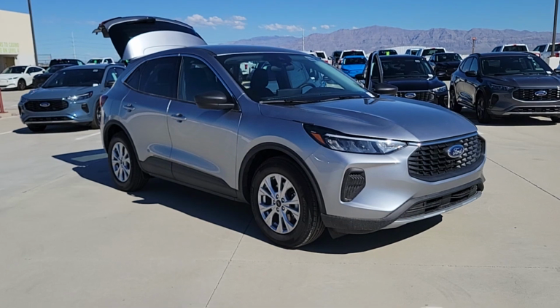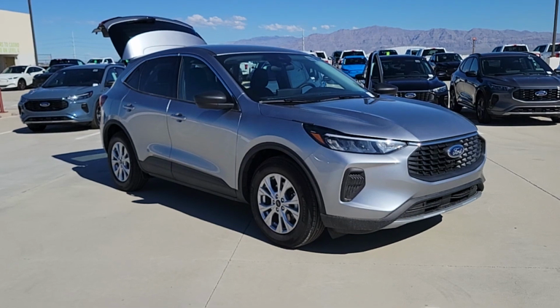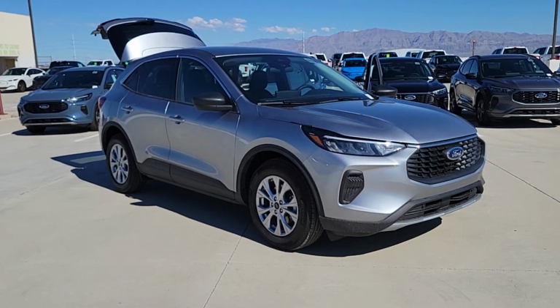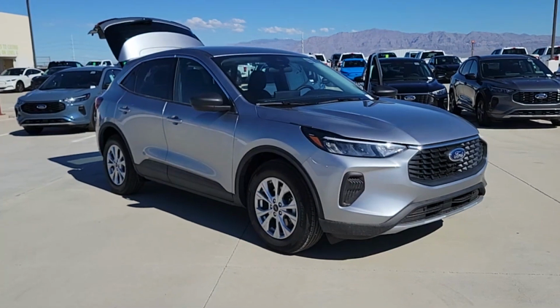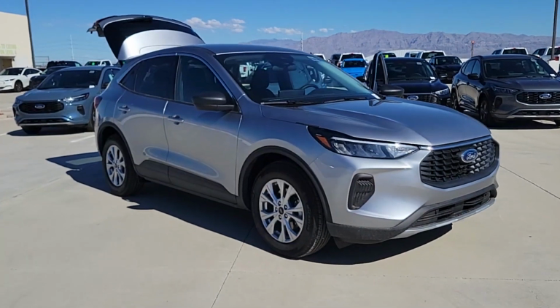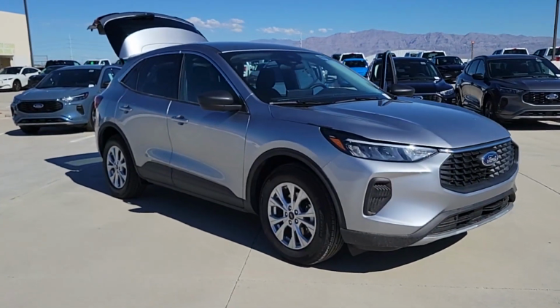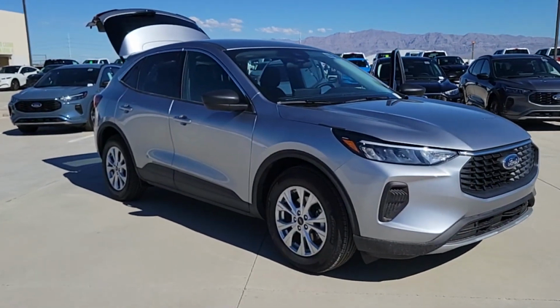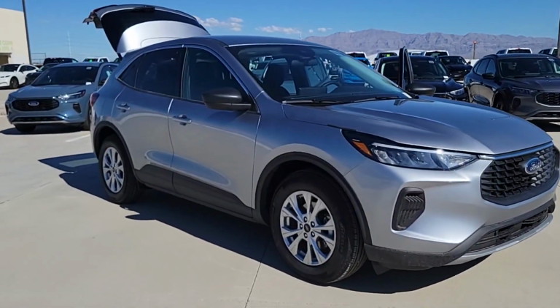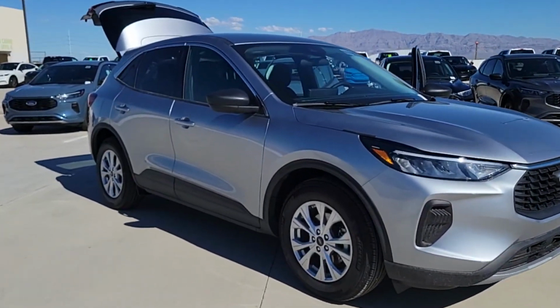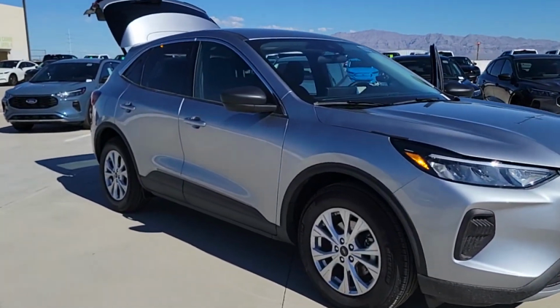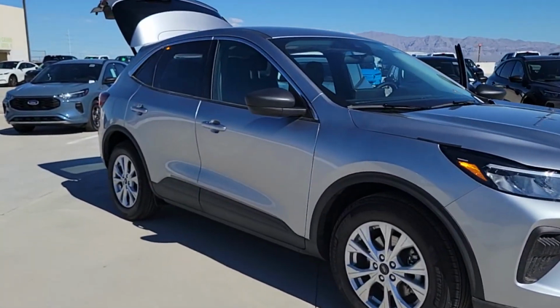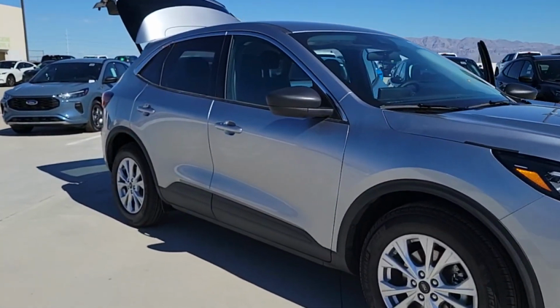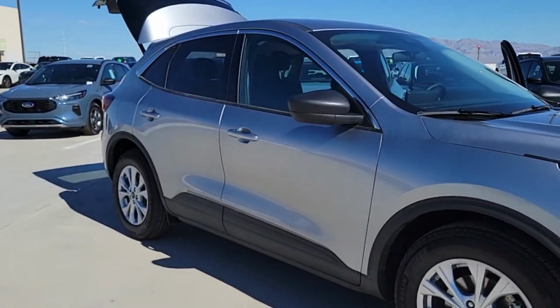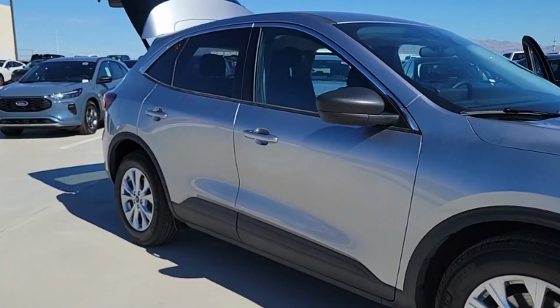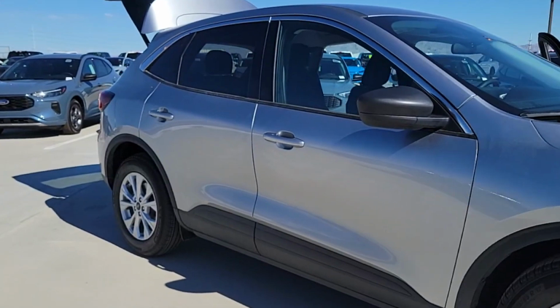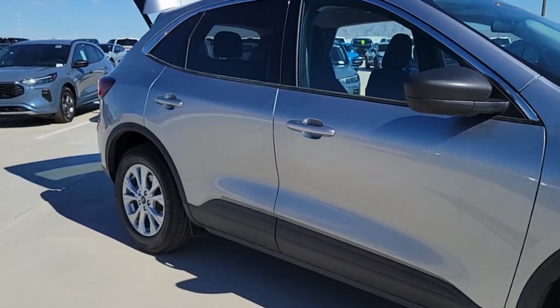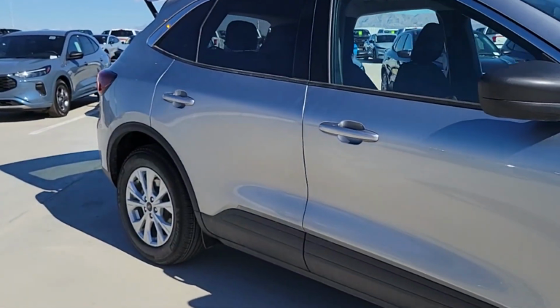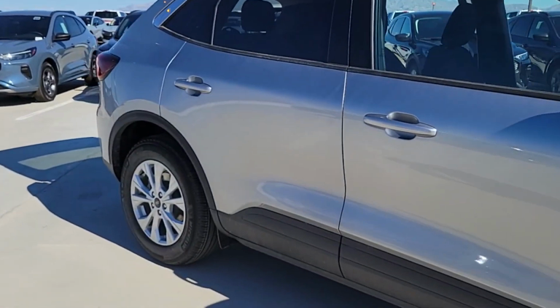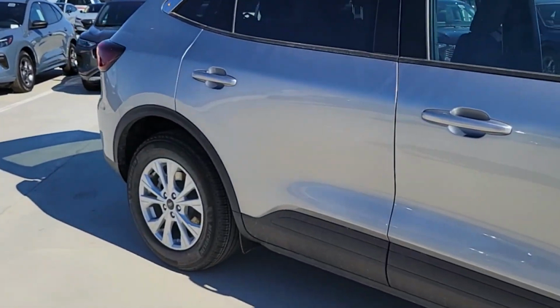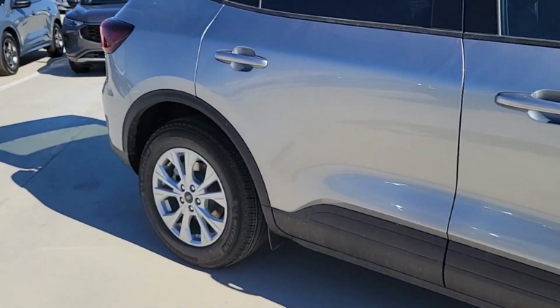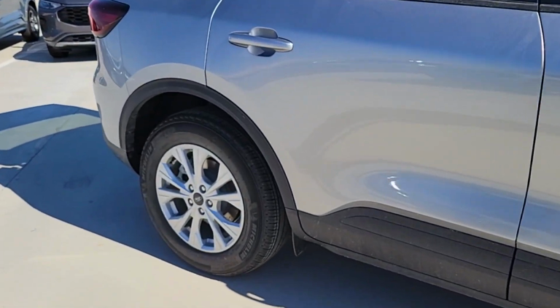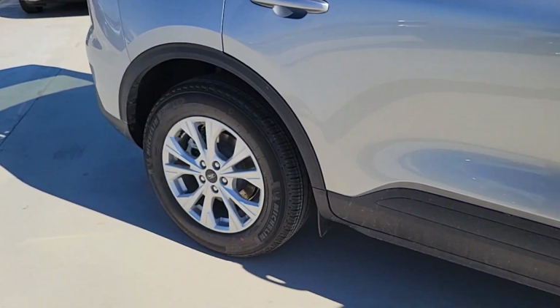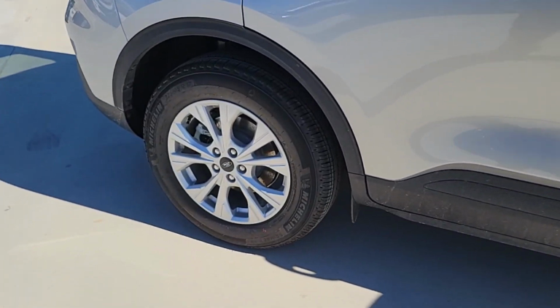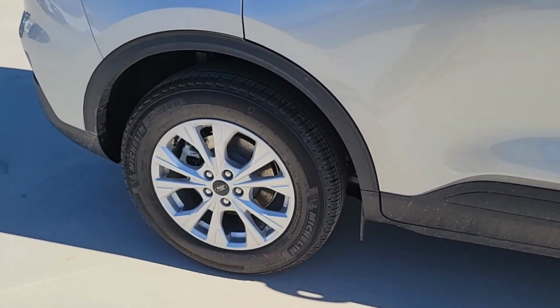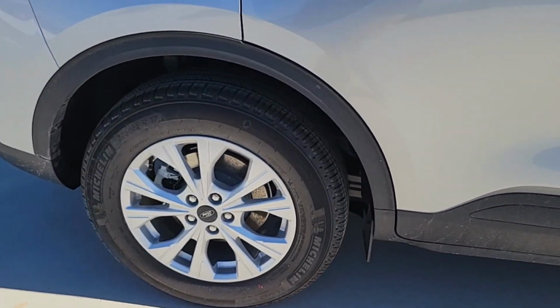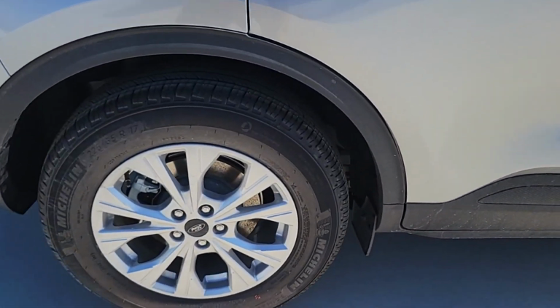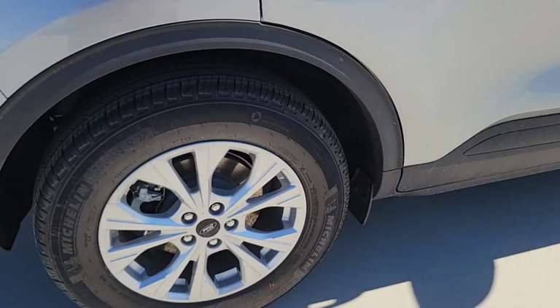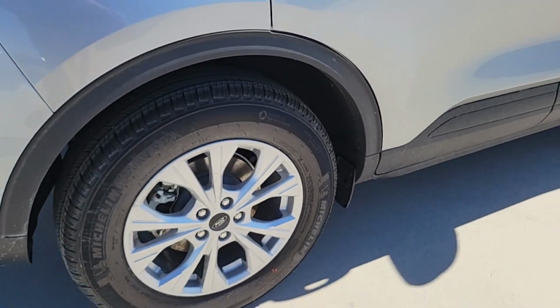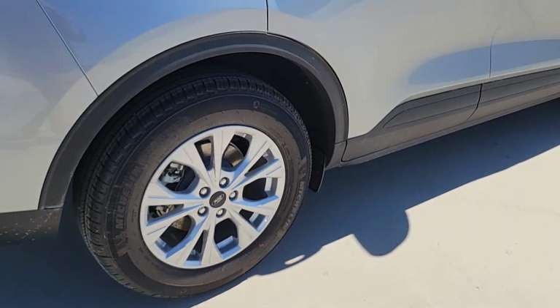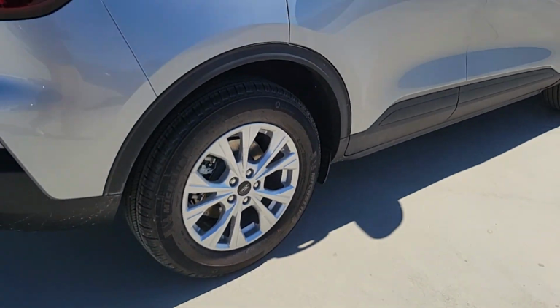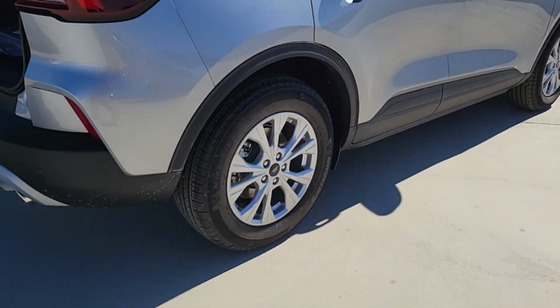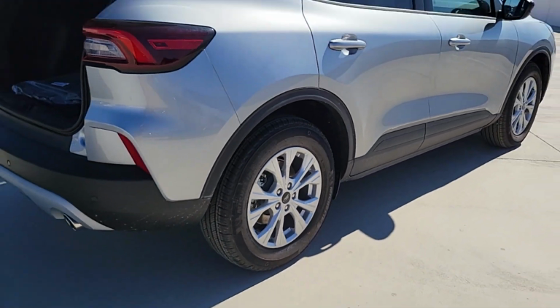Introducing the 2024 Ford Escape. Take a closer look at this comfortable and capable Escape. This compact SUV is your calm, capable refuge in a hectic world.